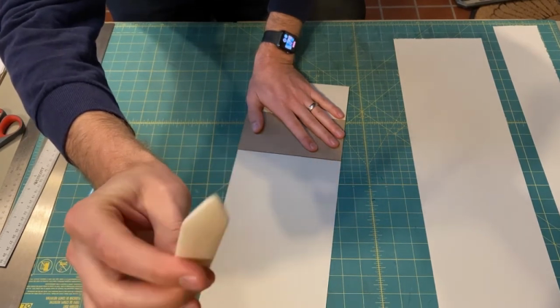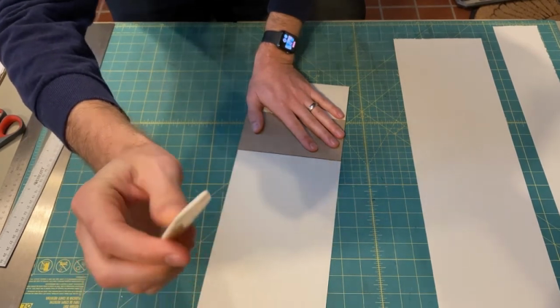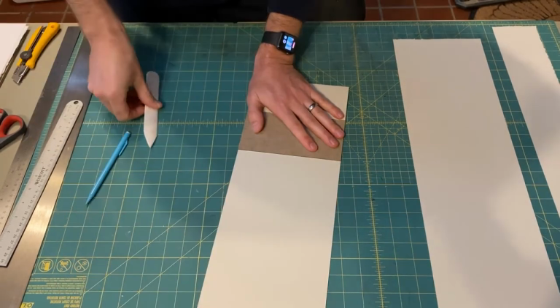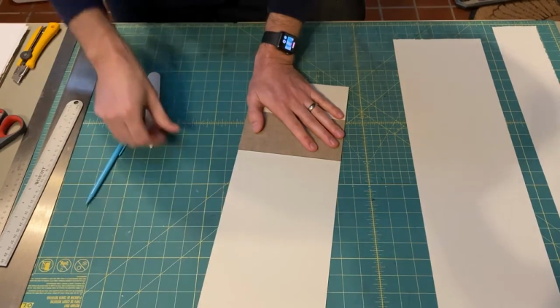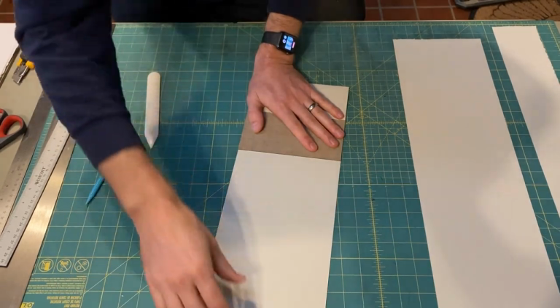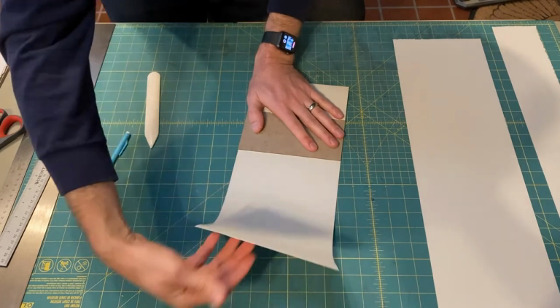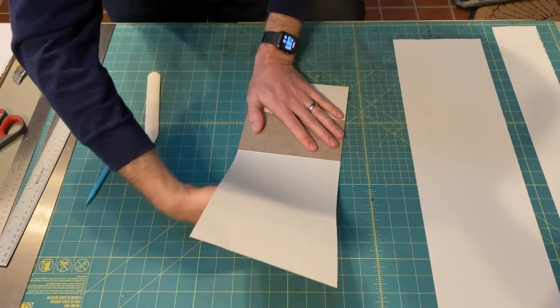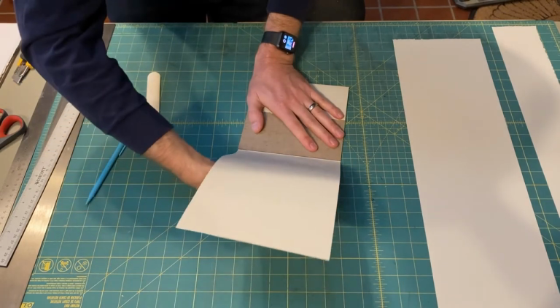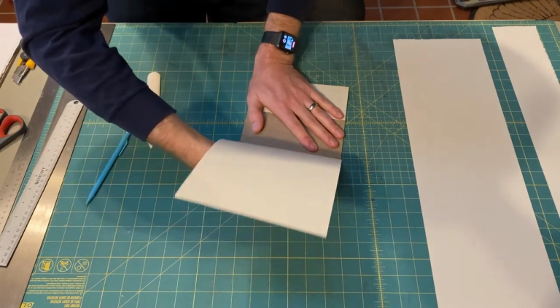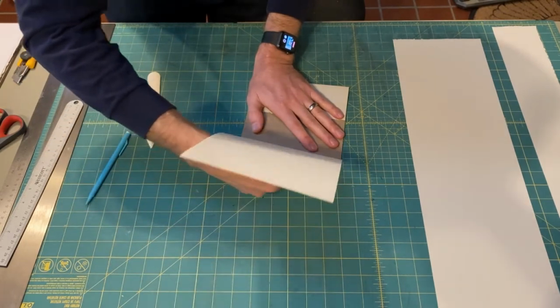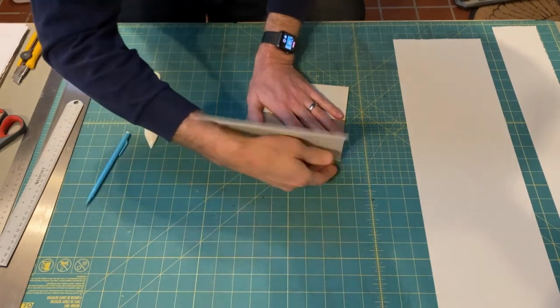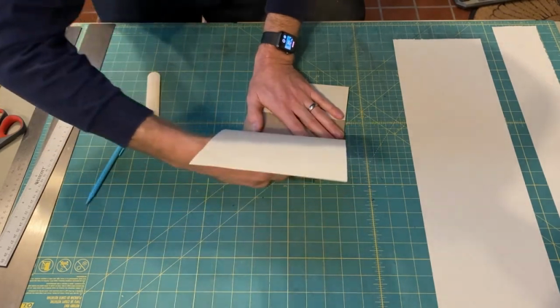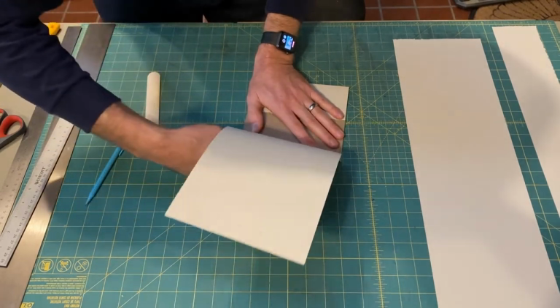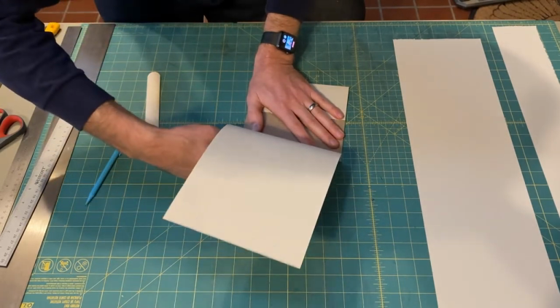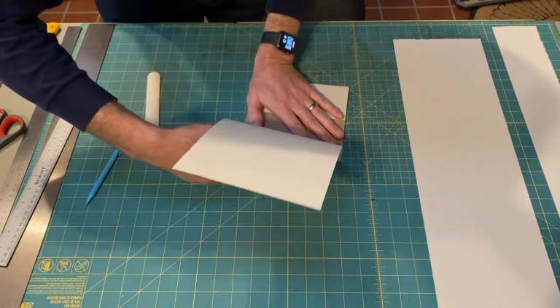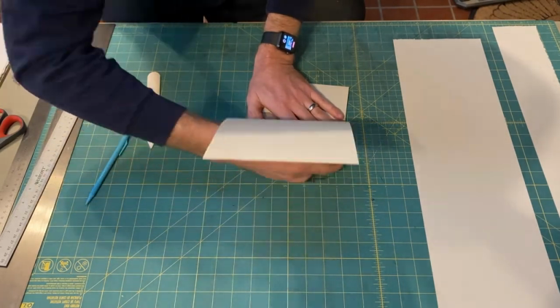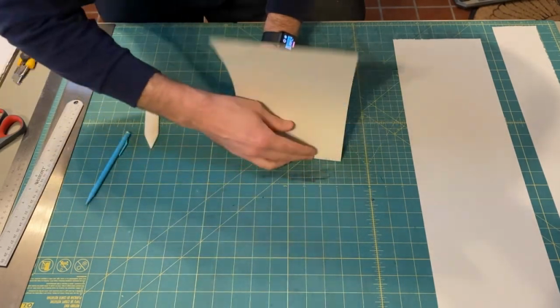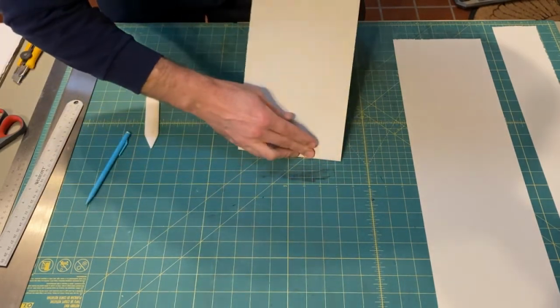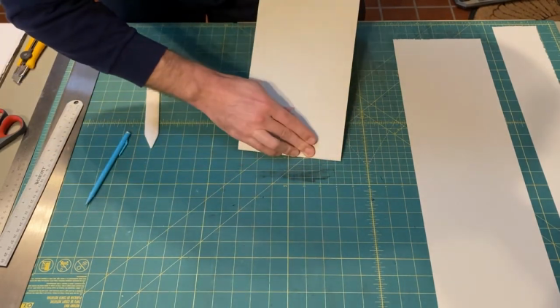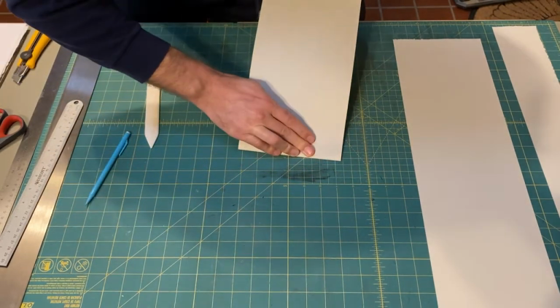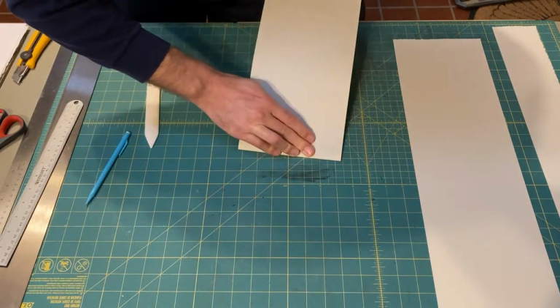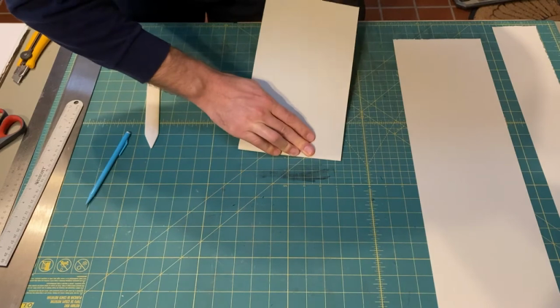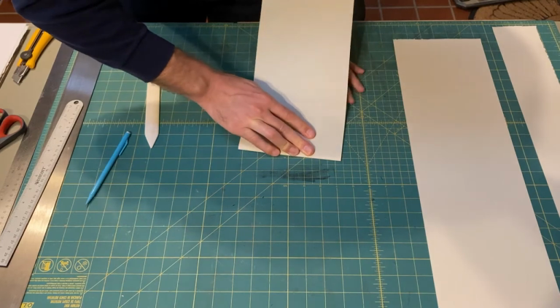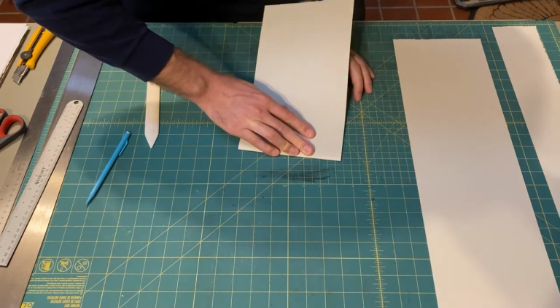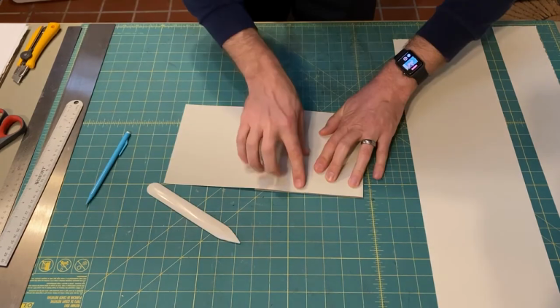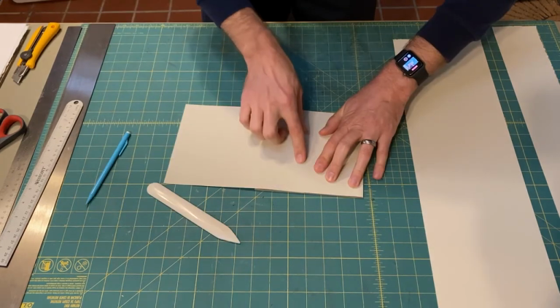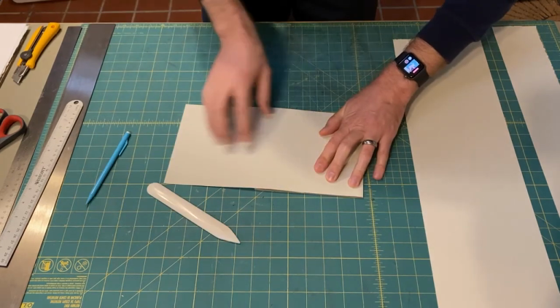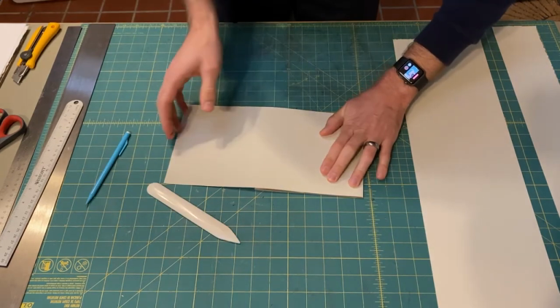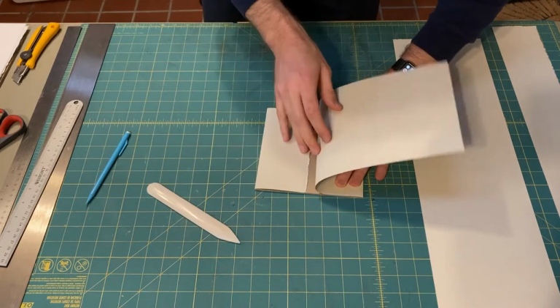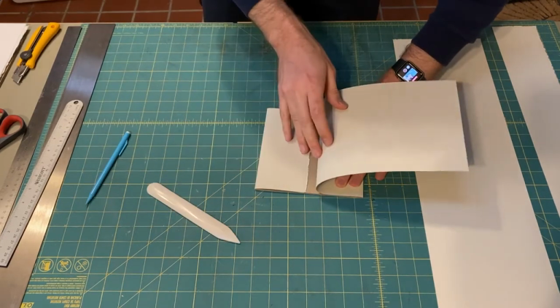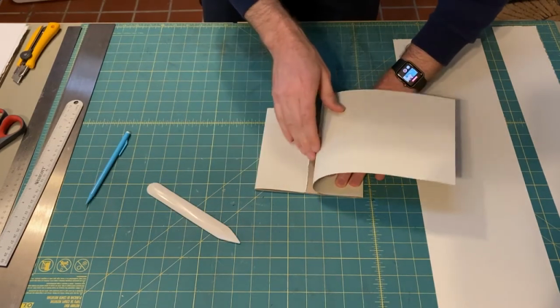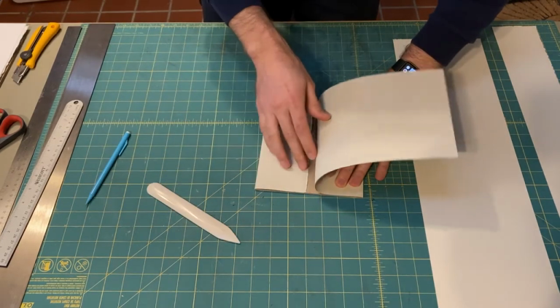You can check it out. Most bone folders come with a pretty blunt point. I'm going to do the same thing here — crease that over along that score line. I've got this line here where there will be a seam.